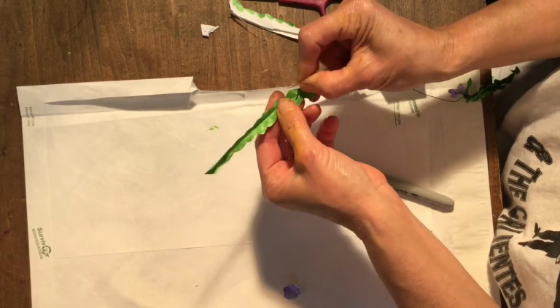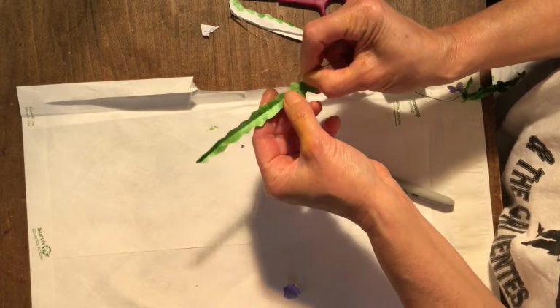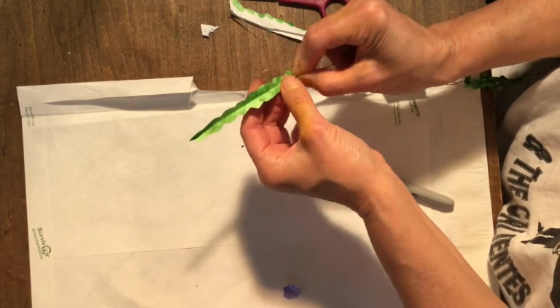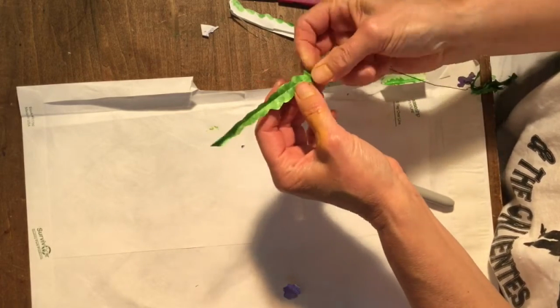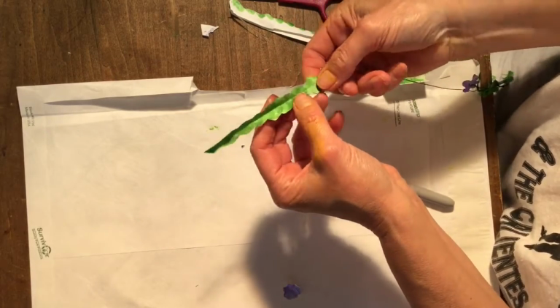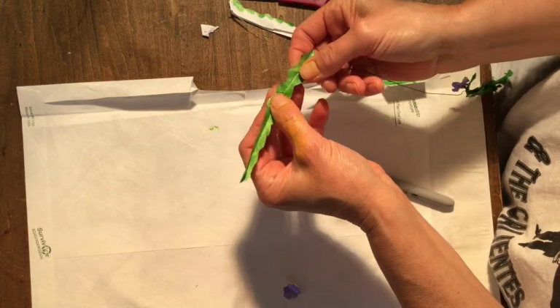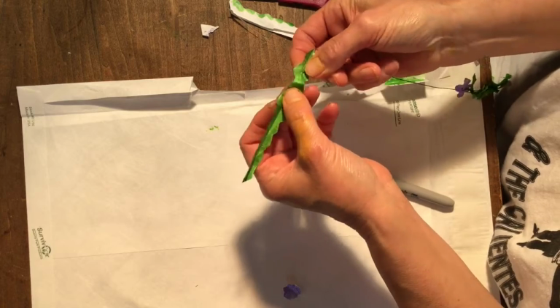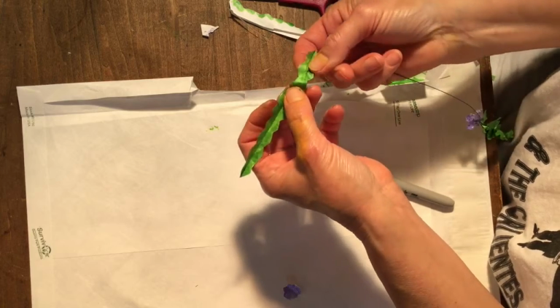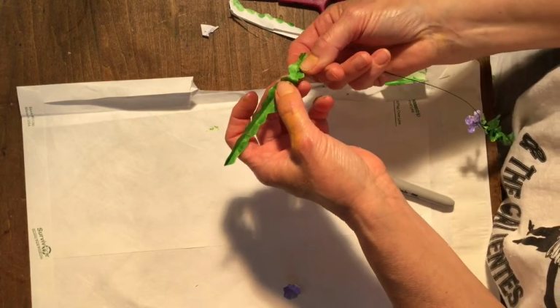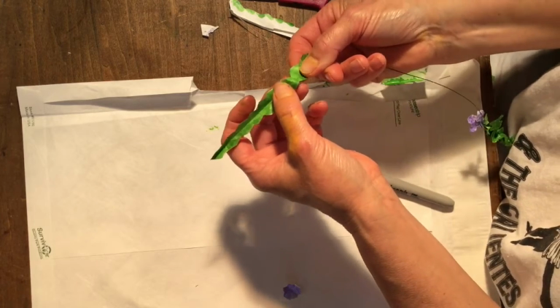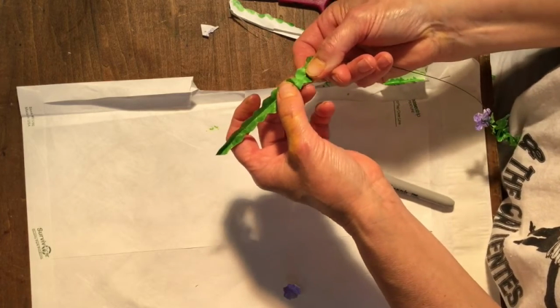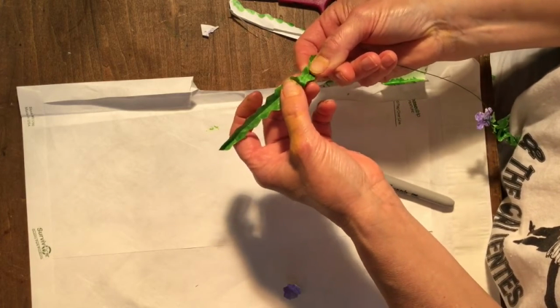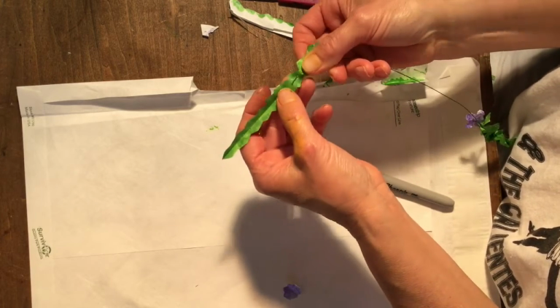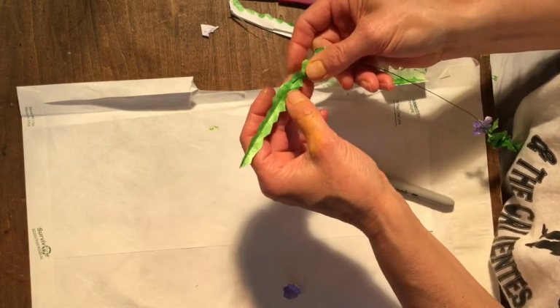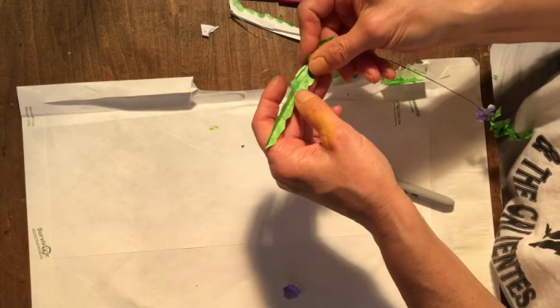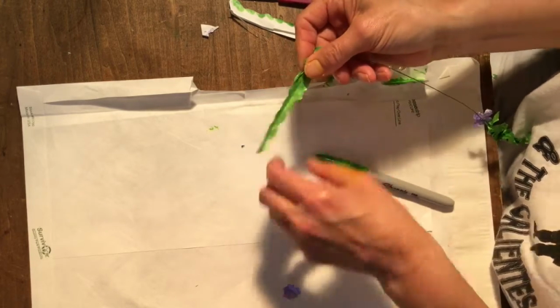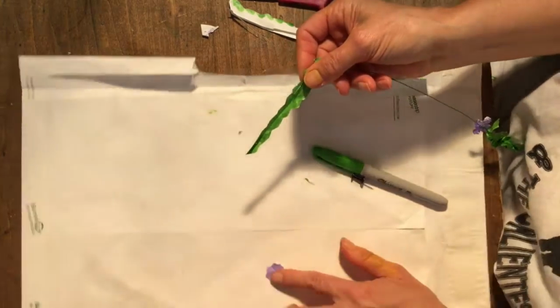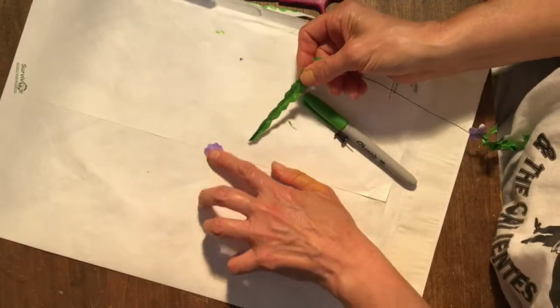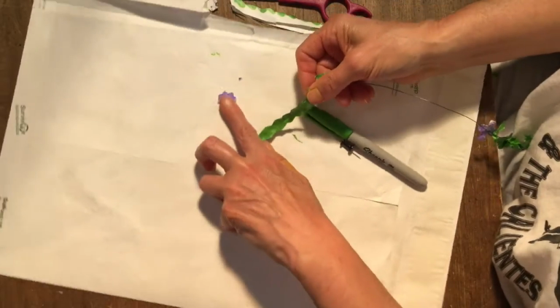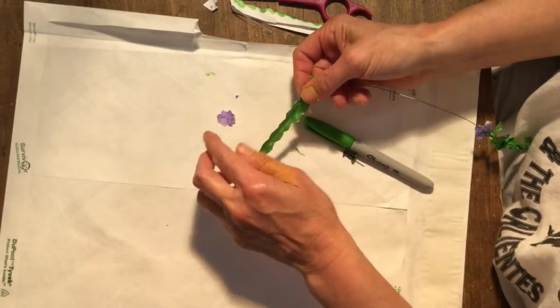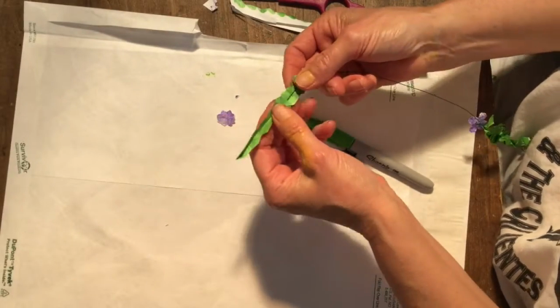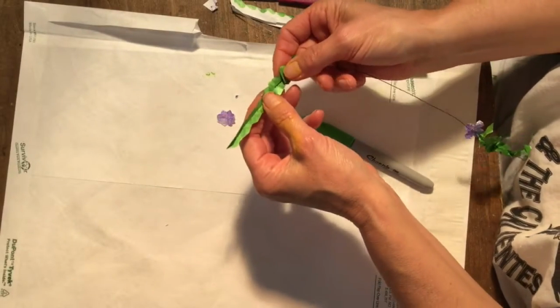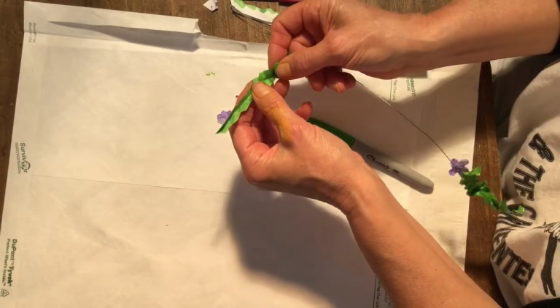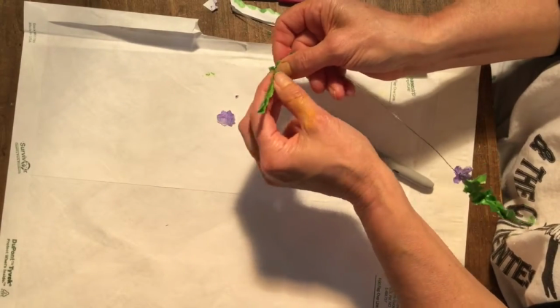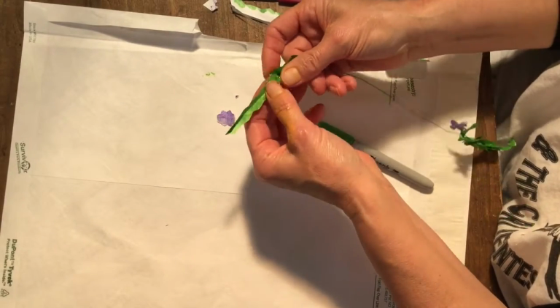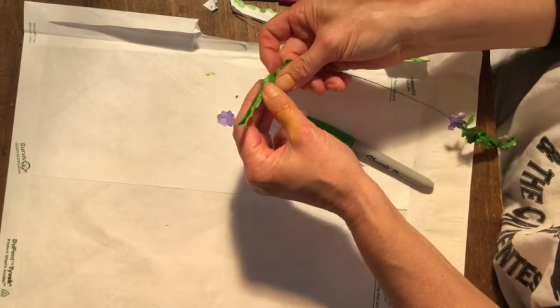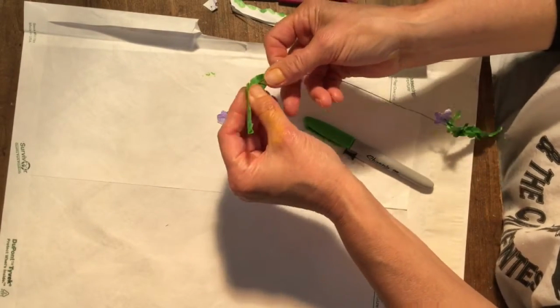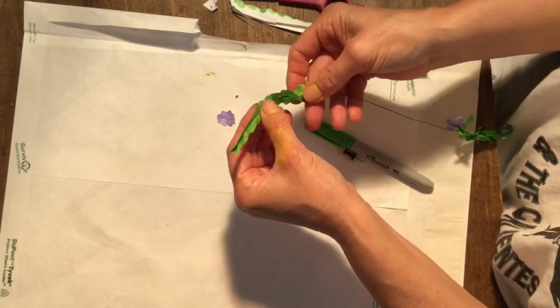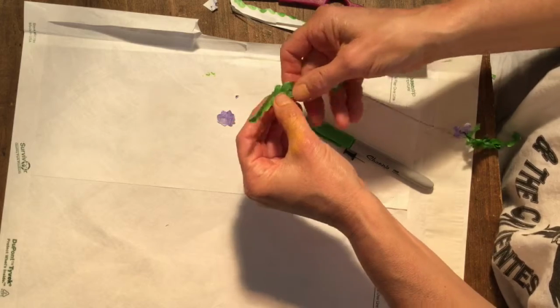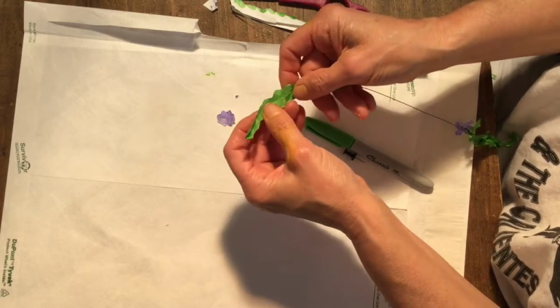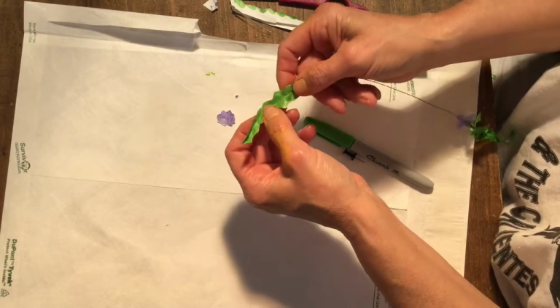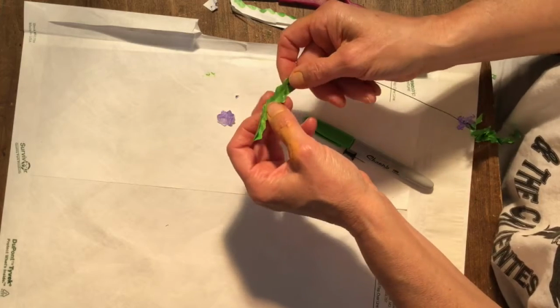There it is. And that's about it. Once I get this threaded through, I'll make another little purpley flower to thread on the end, and I'll have a sprig of thyme. Have fun!